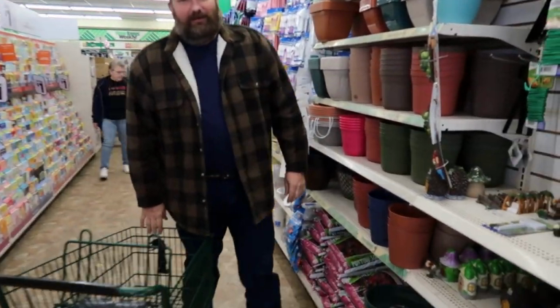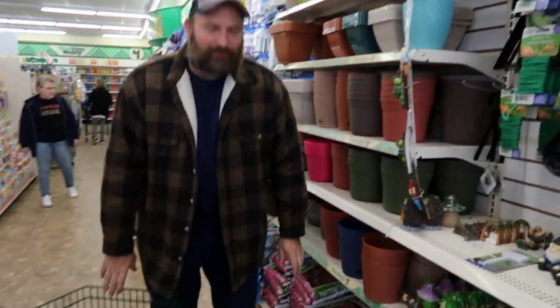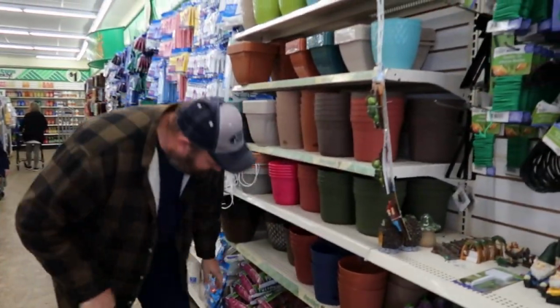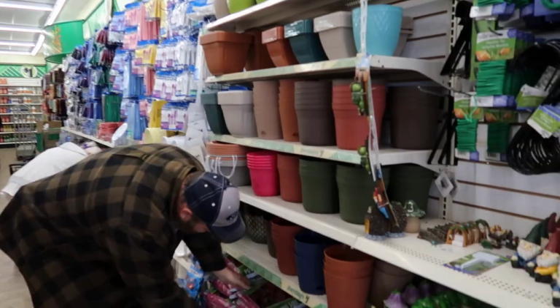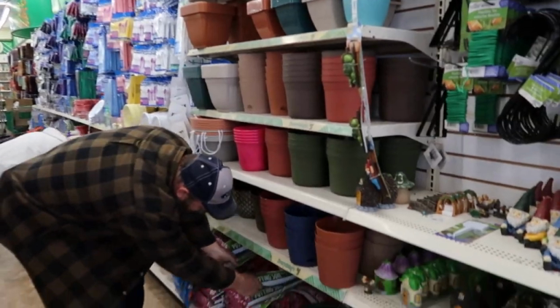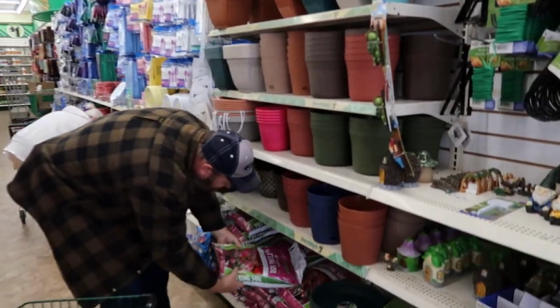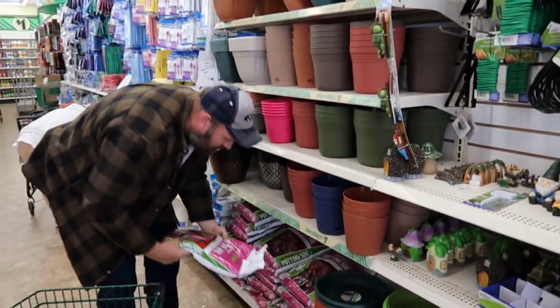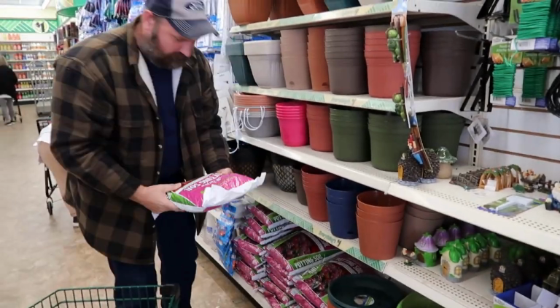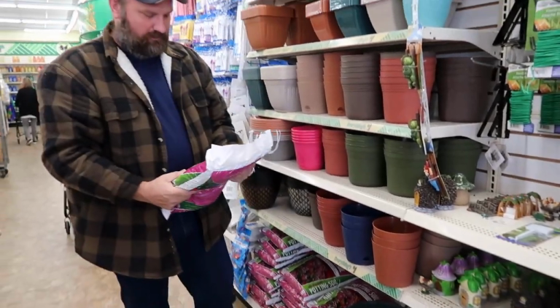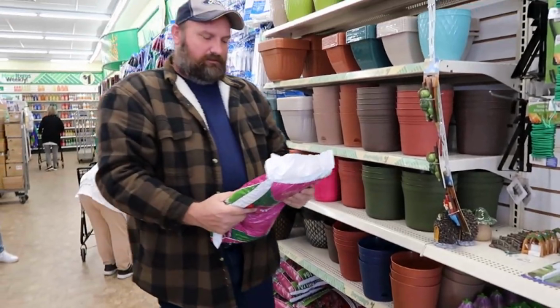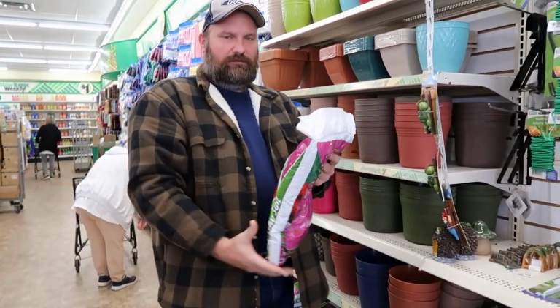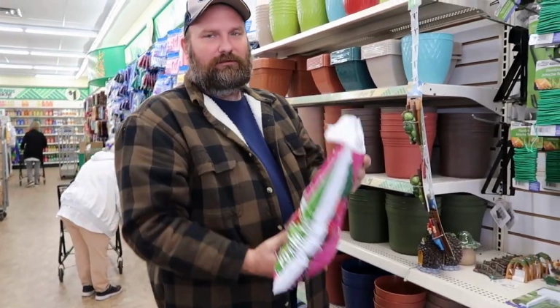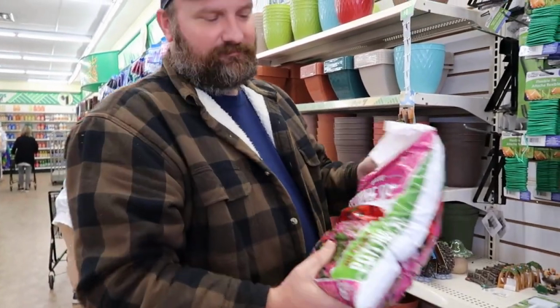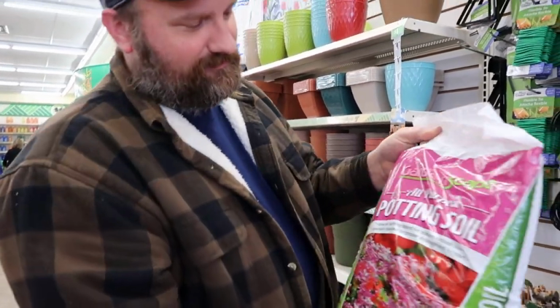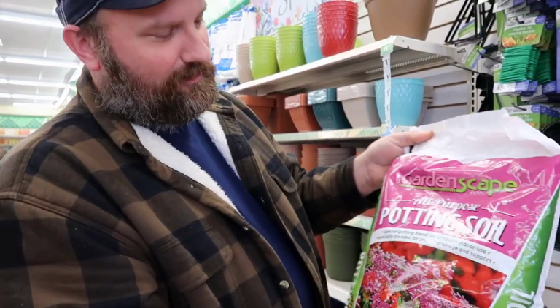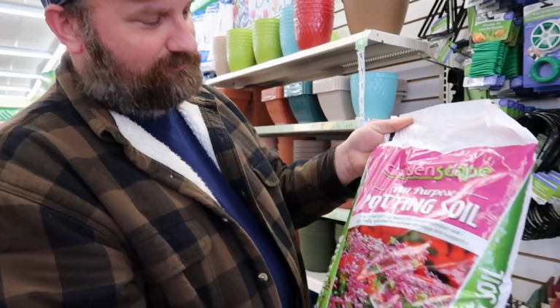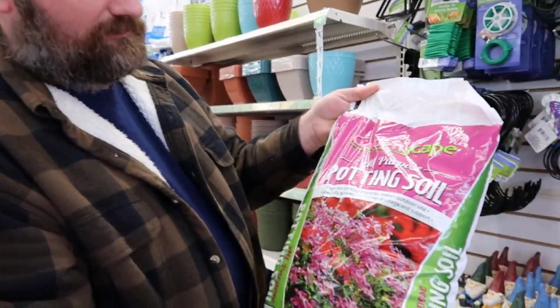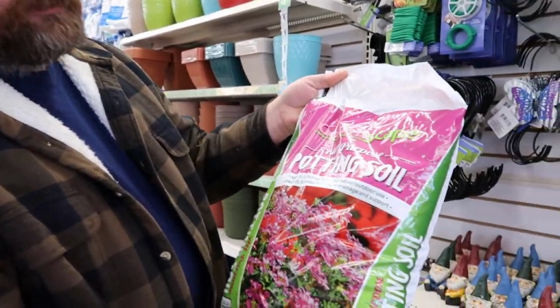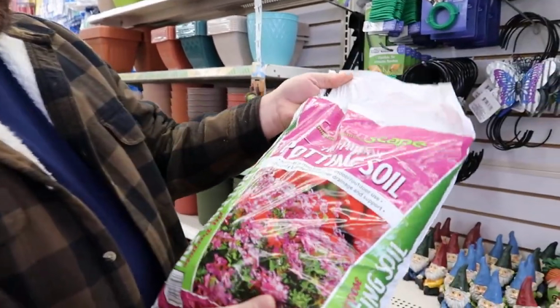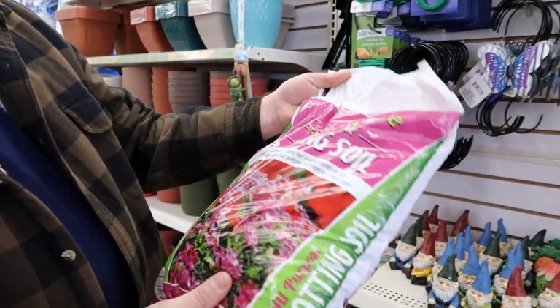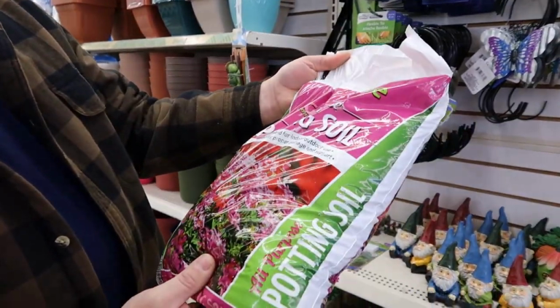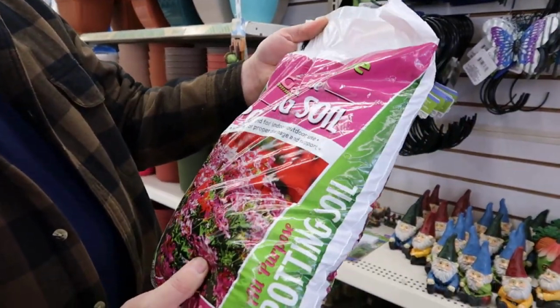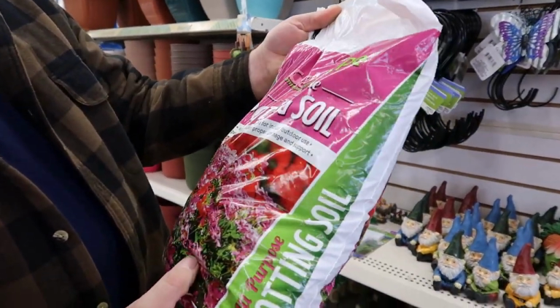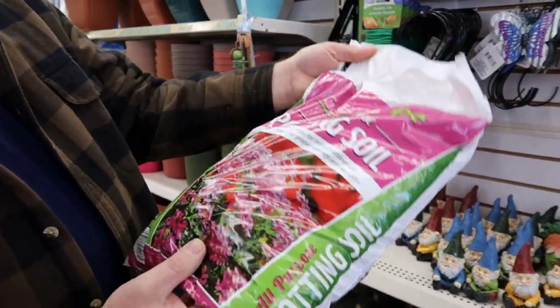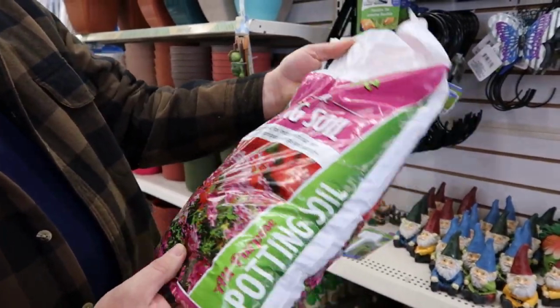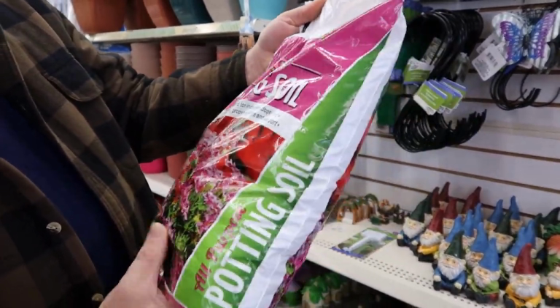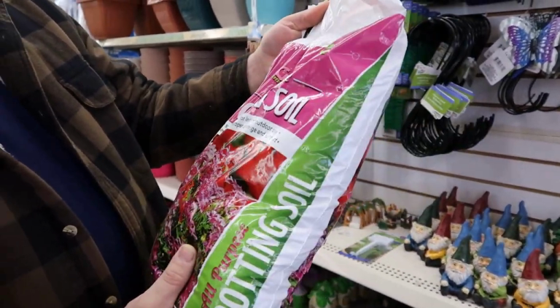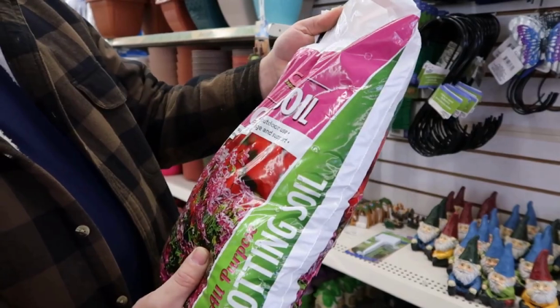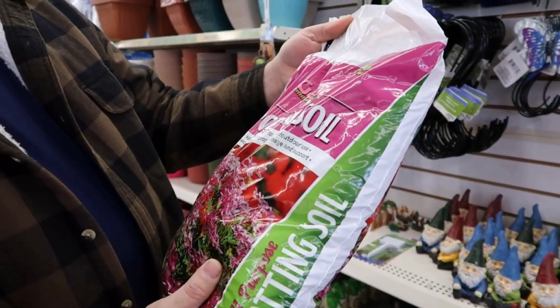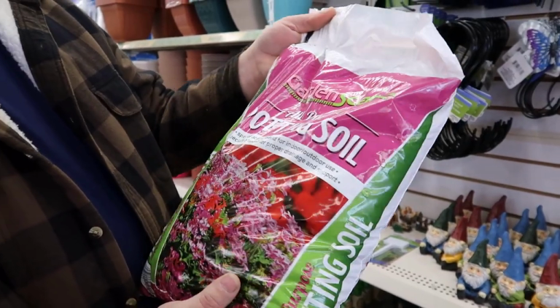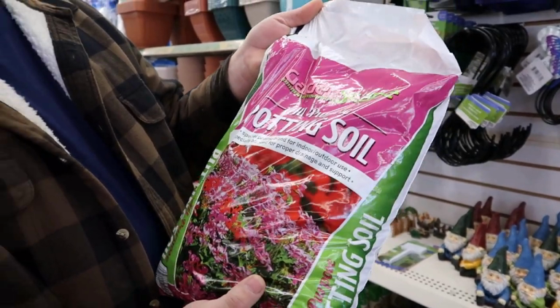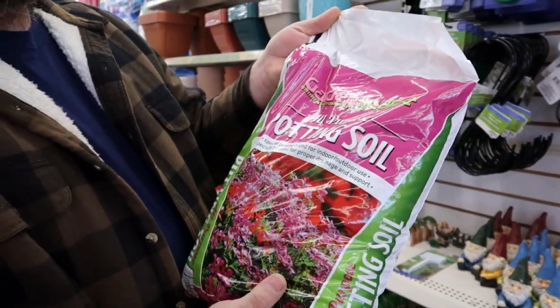All right, y'all. We've got some all-purpose potting soil. It's a dollar a bag, so I'll probably get me a couple bags of this right here.